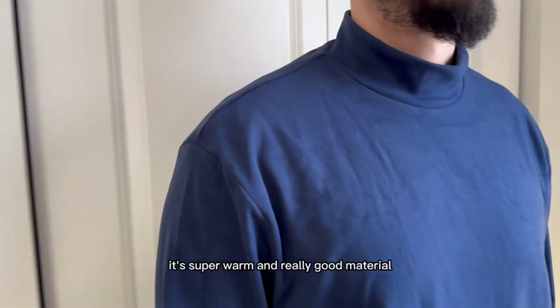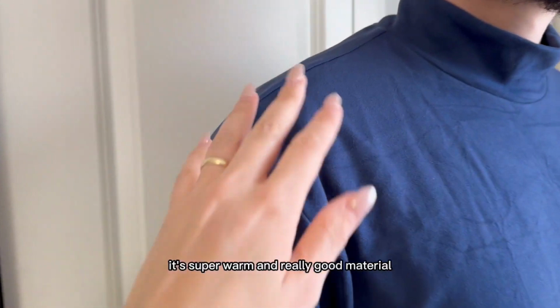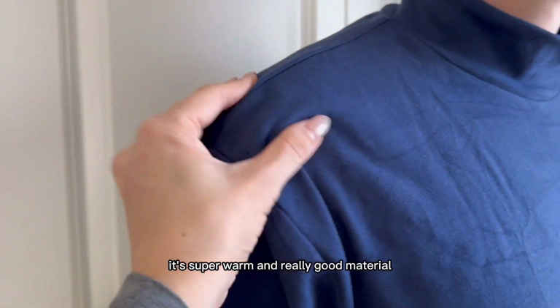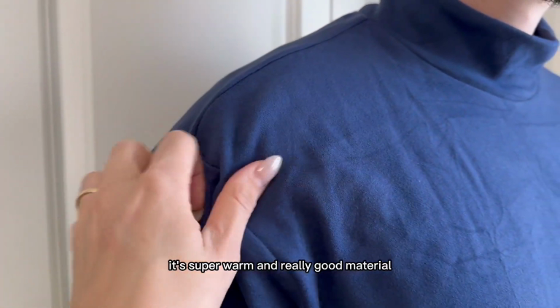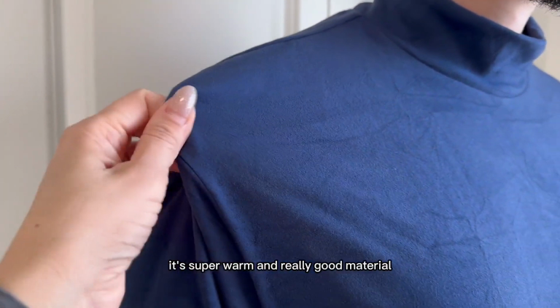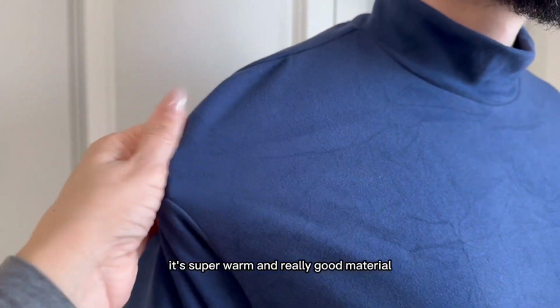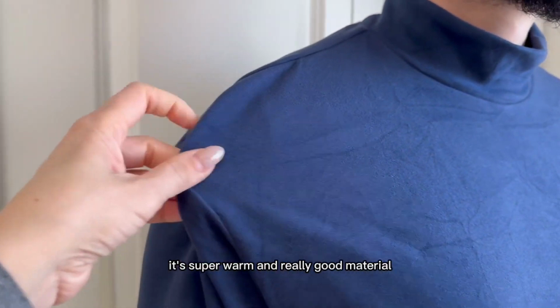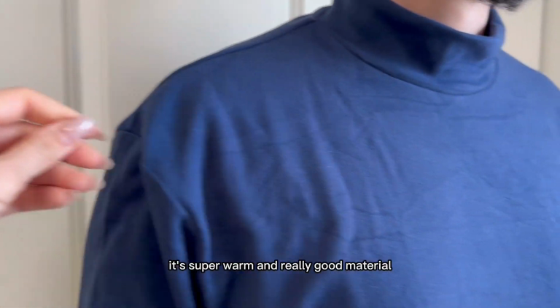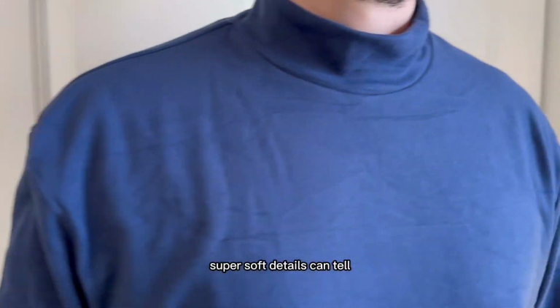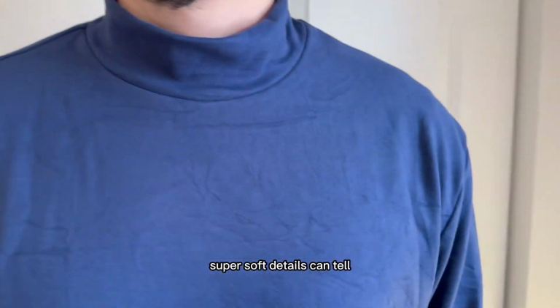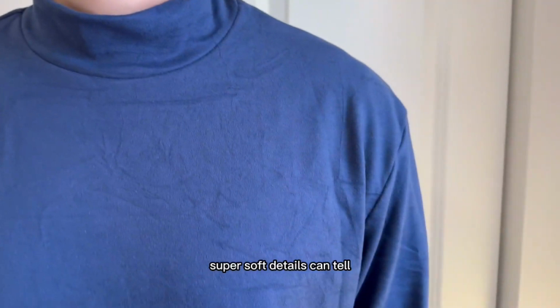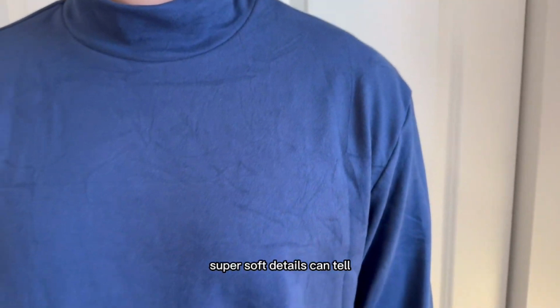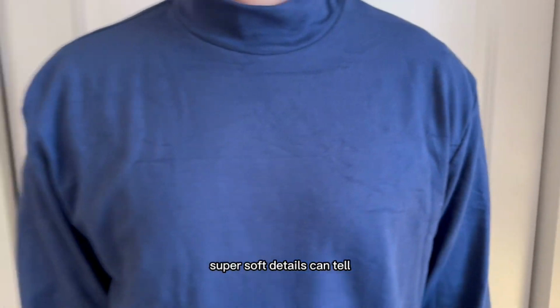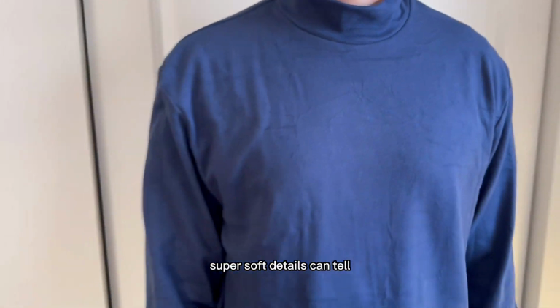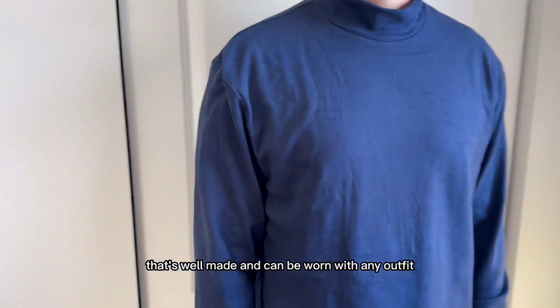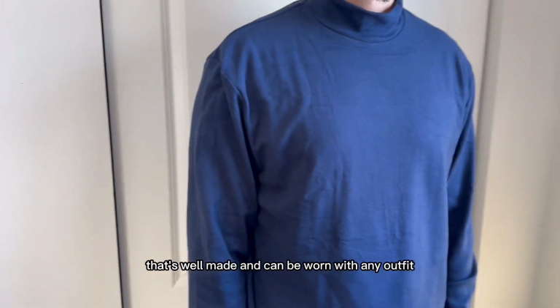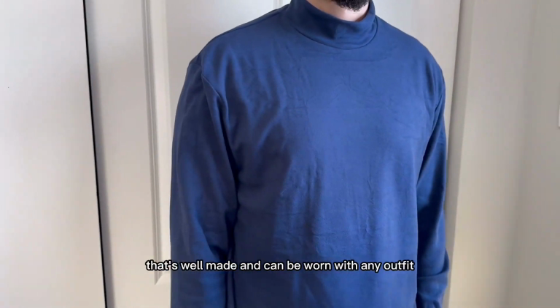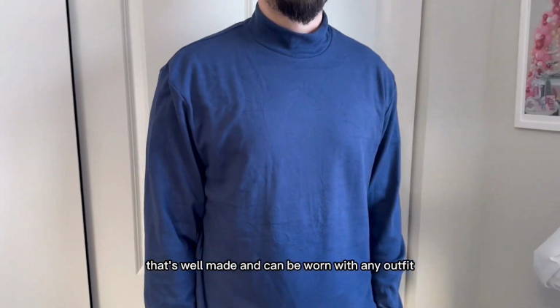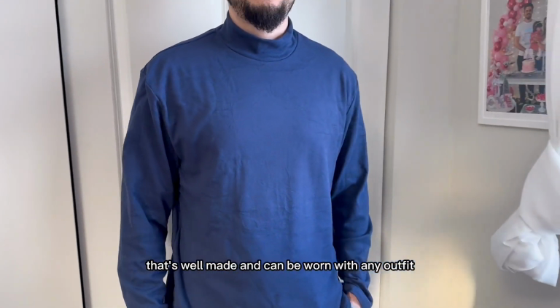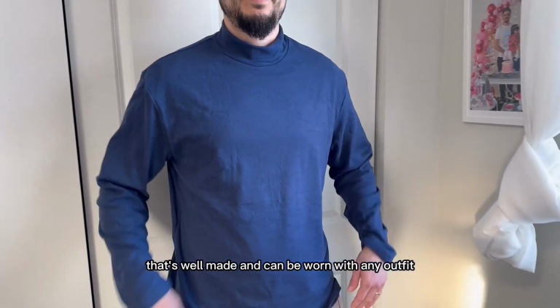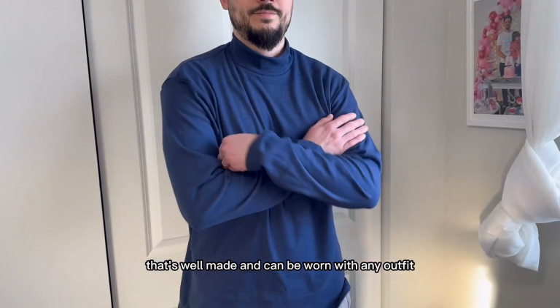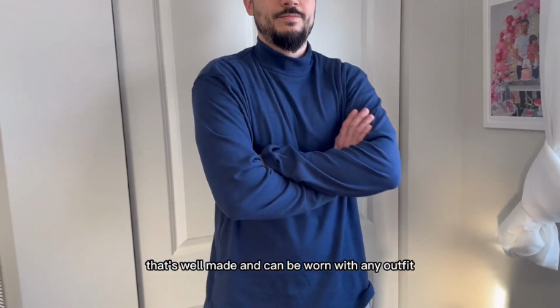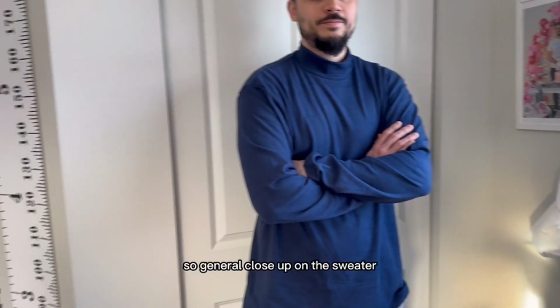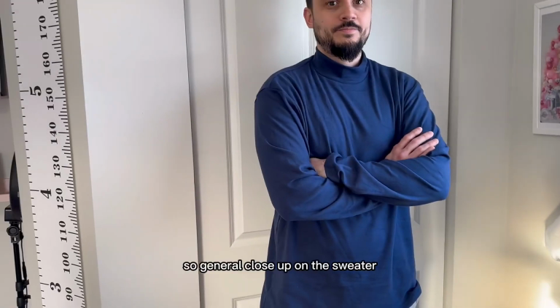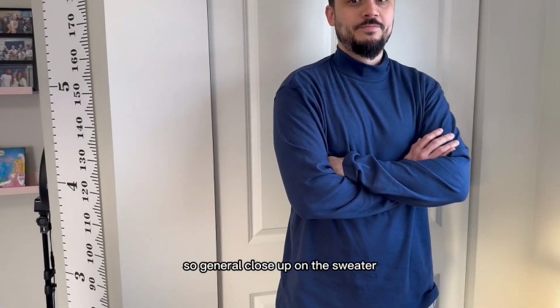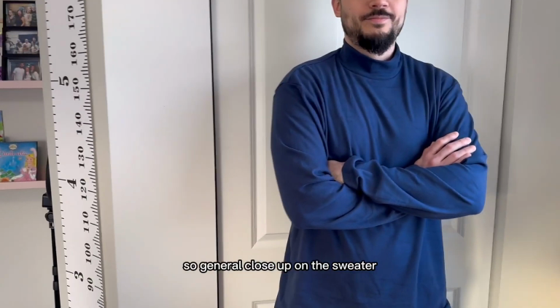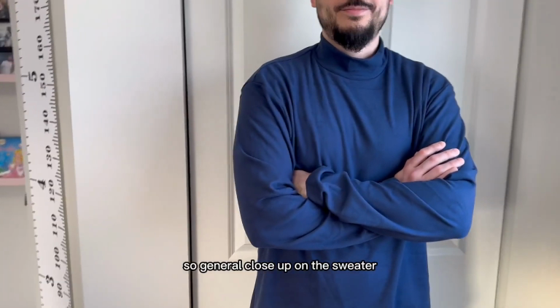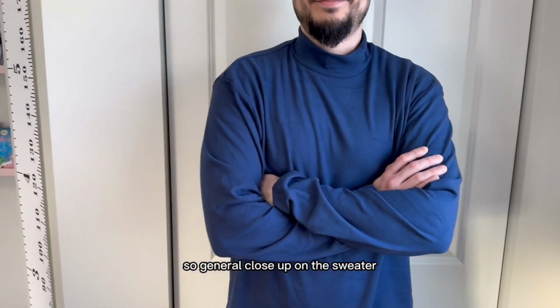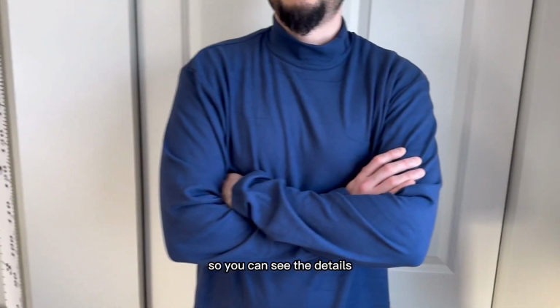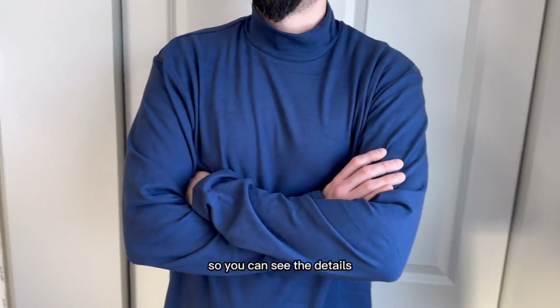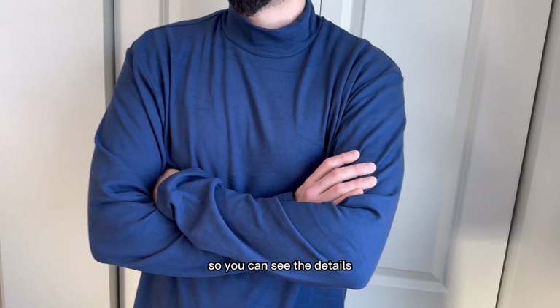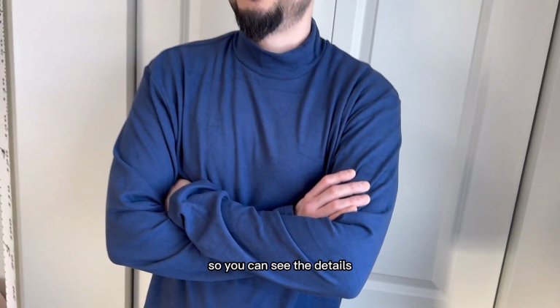It's super warm and really good material, super soft. The details show that it's well made and can be worn with any outfit. Here's a general close-up on the sweater so you can see the details.